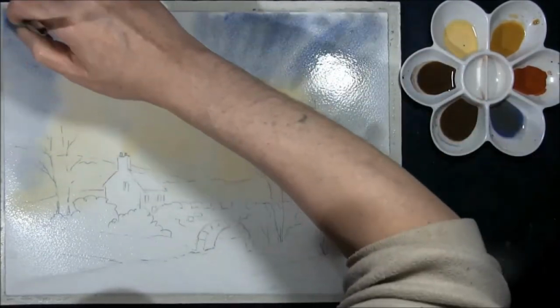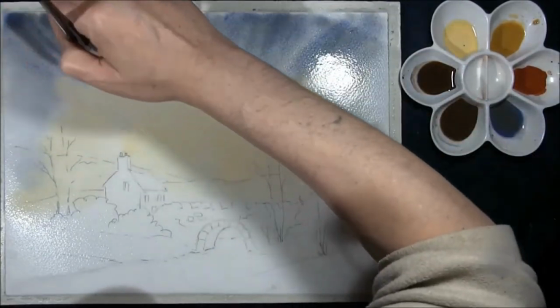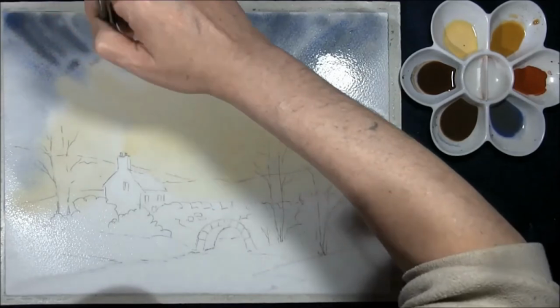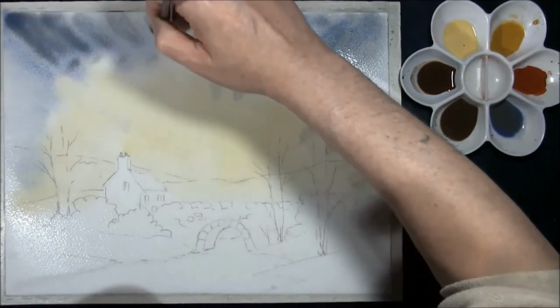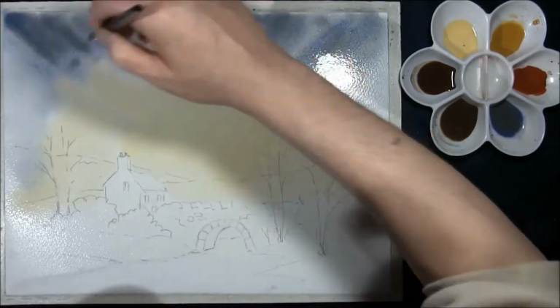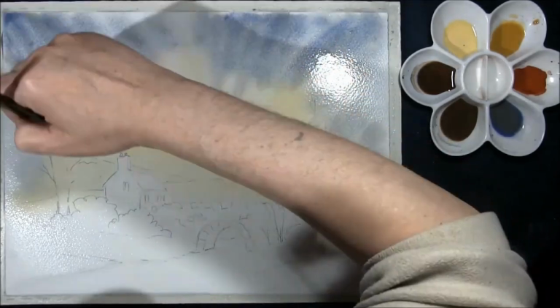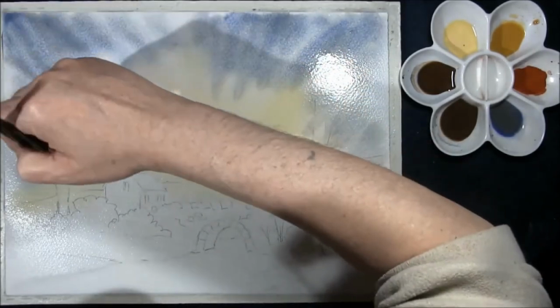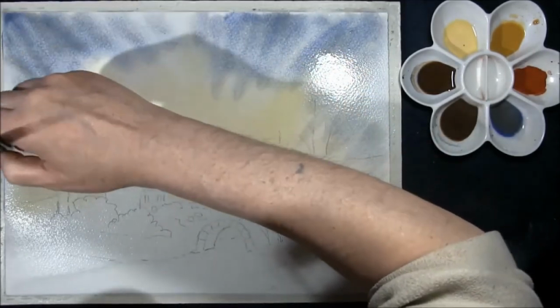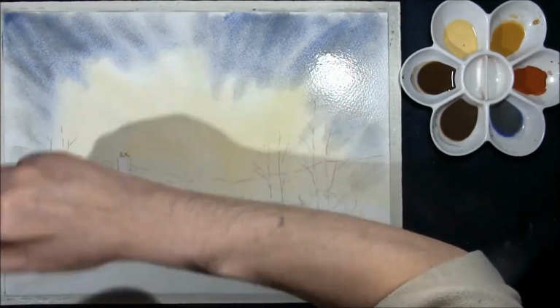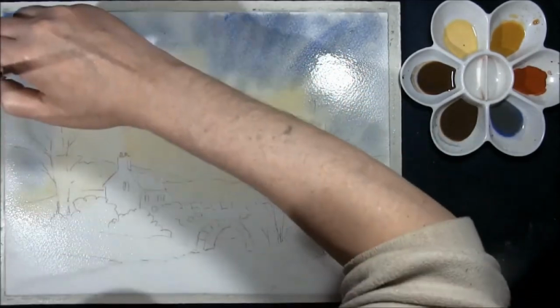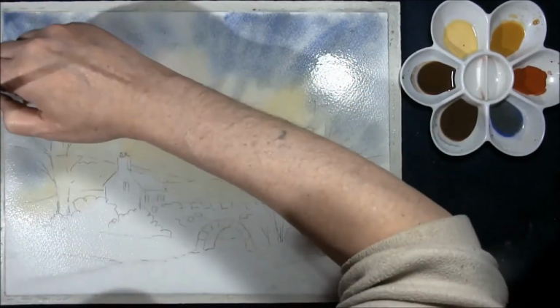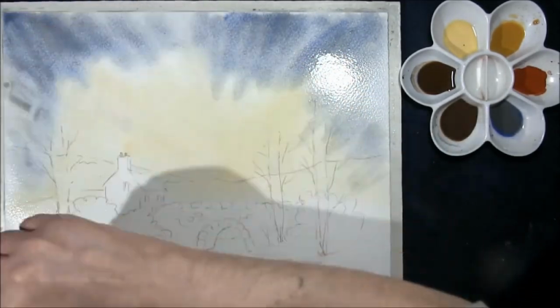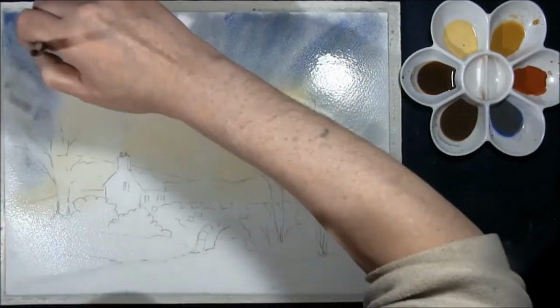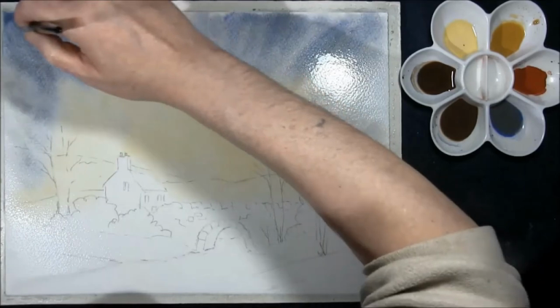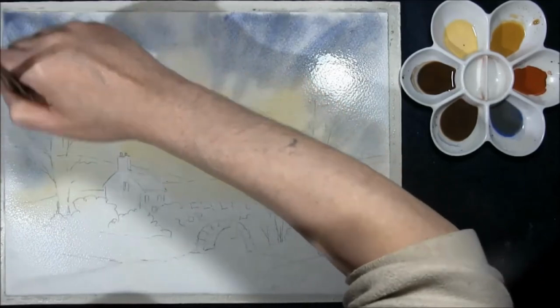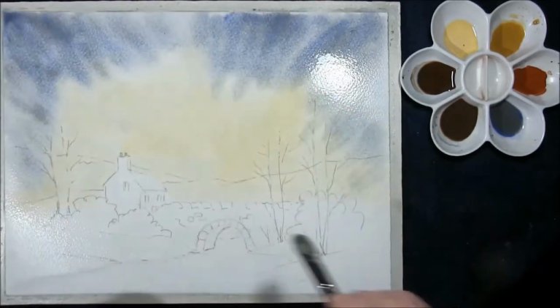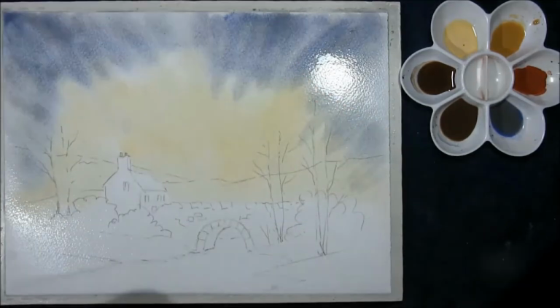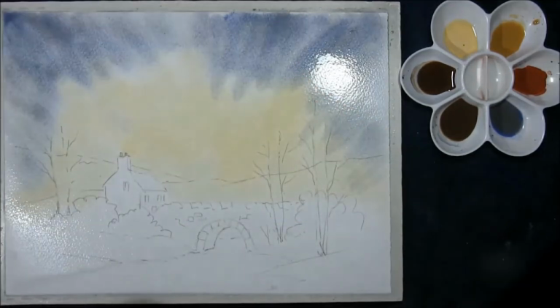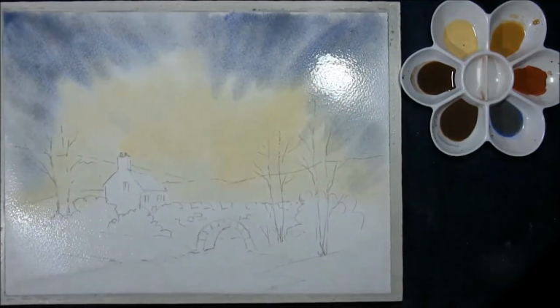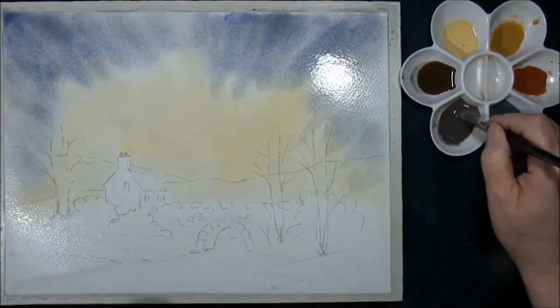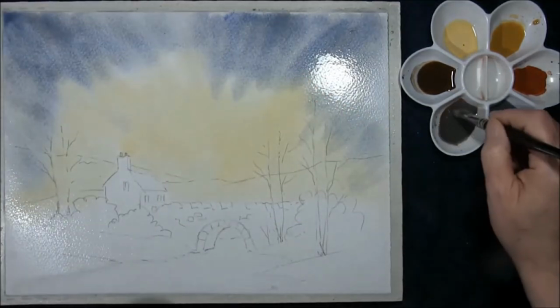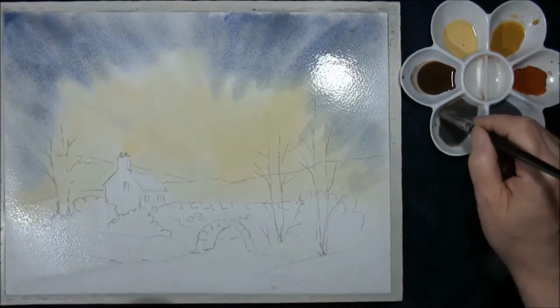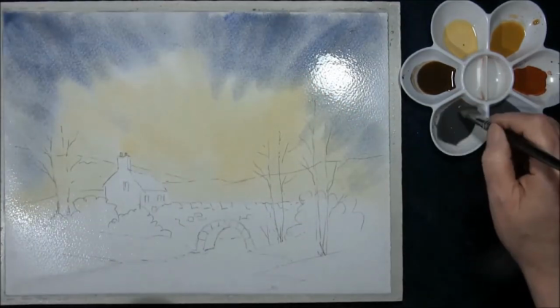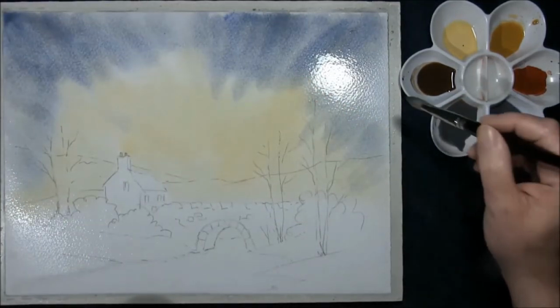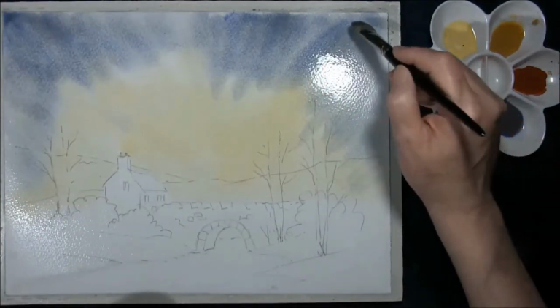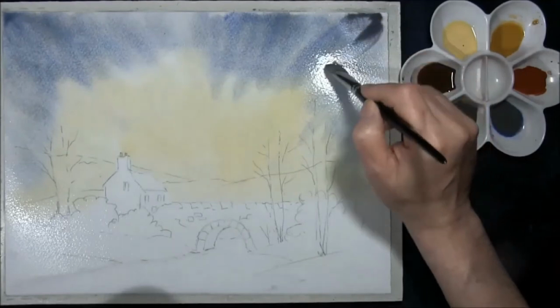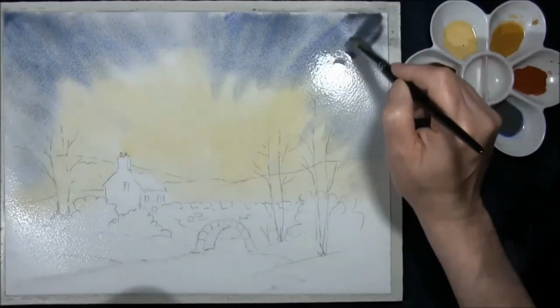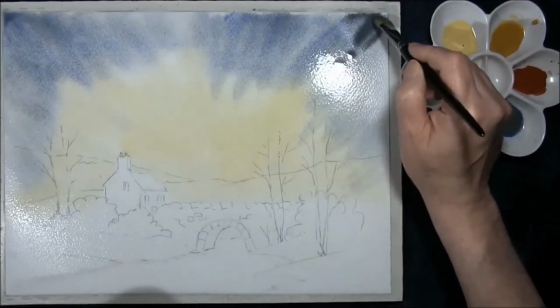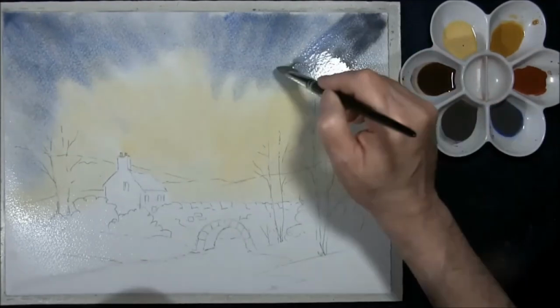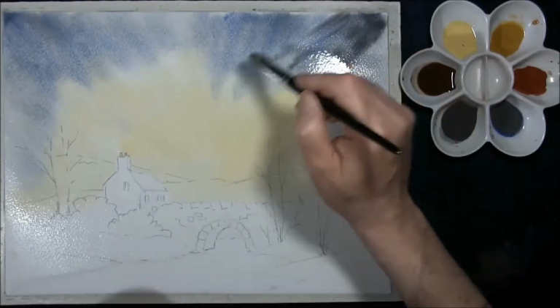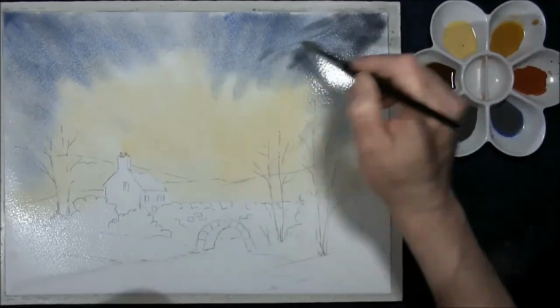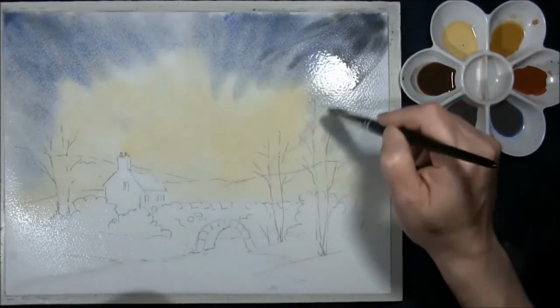I have got the brush borderline flat at the moment. I do like to juggle it between flat and having an angle, depending on what you want the paint to do. This is a stronger version — cobalt blue, burnt sienna or burnt umber, whichever one you prefer to use.